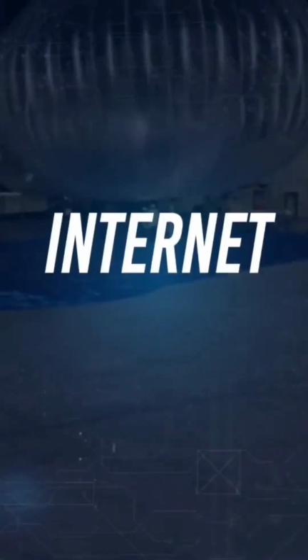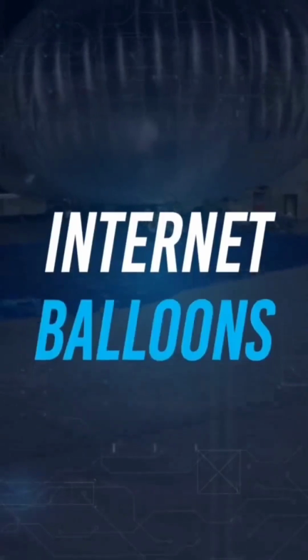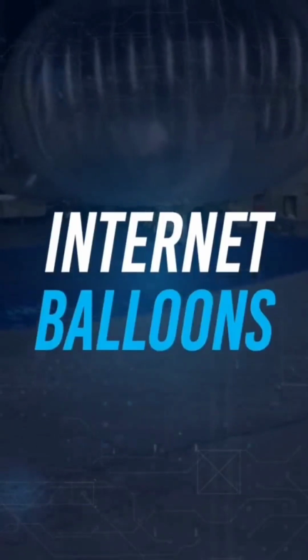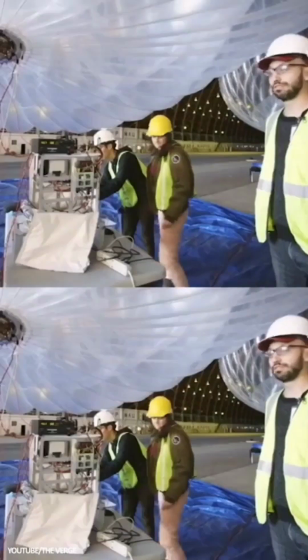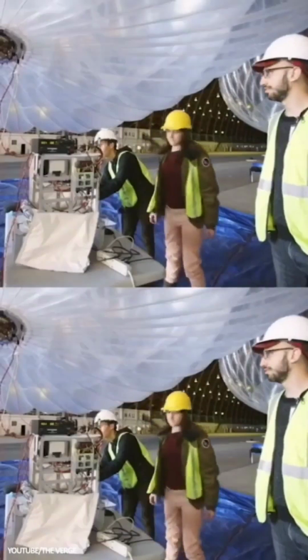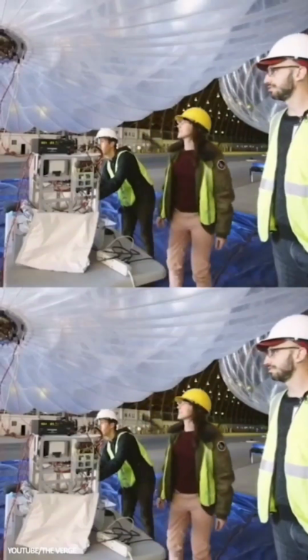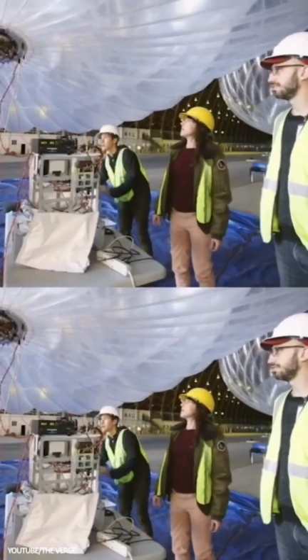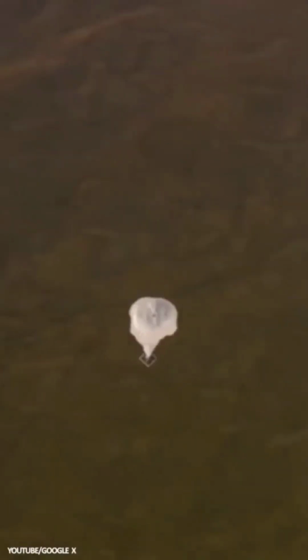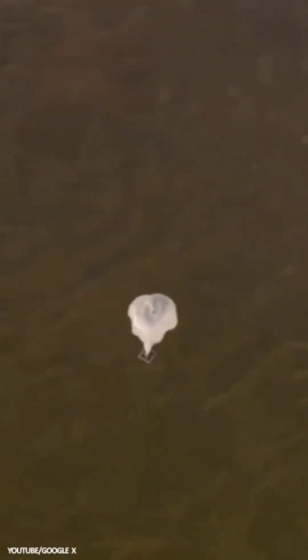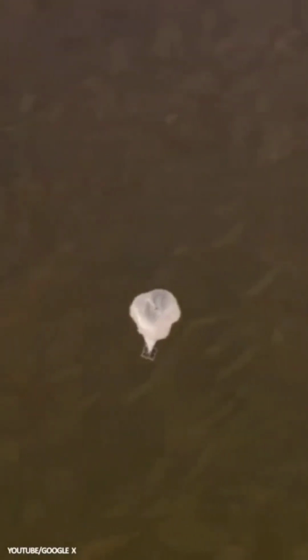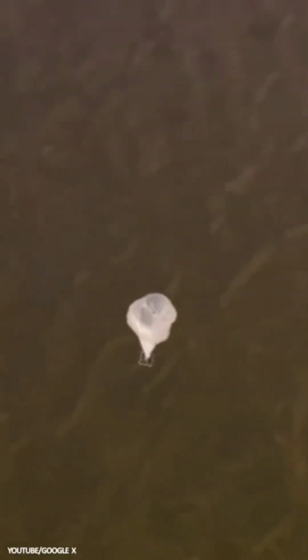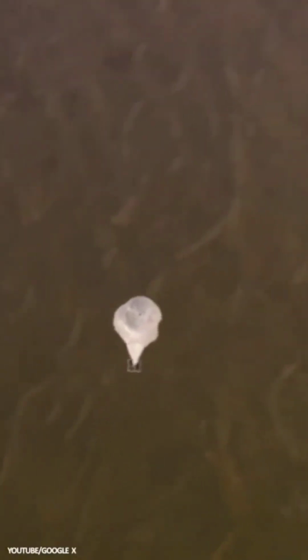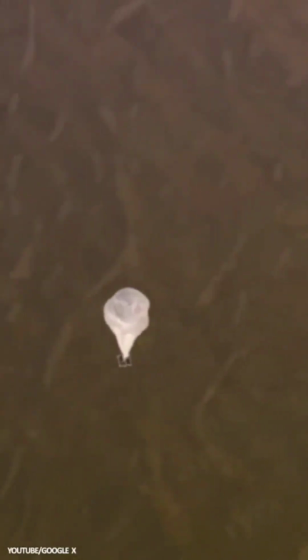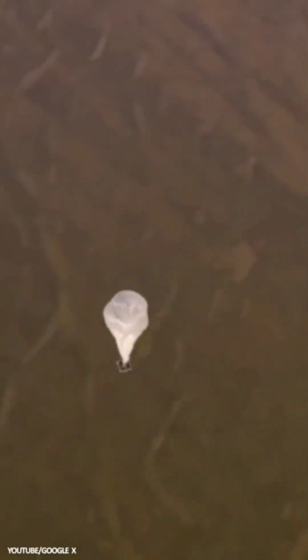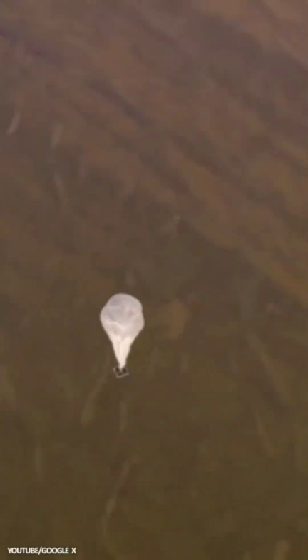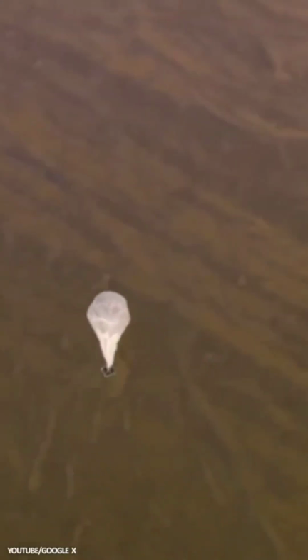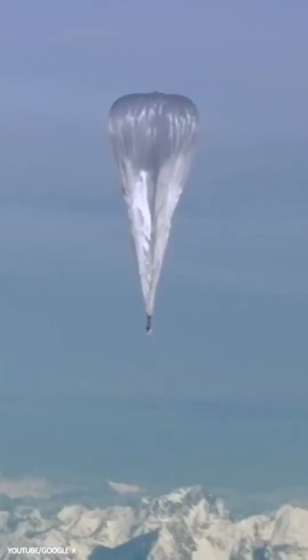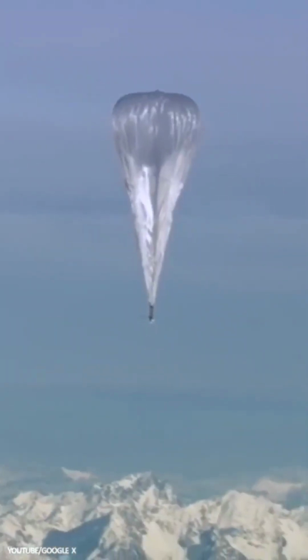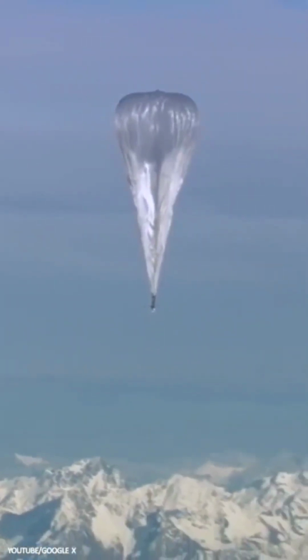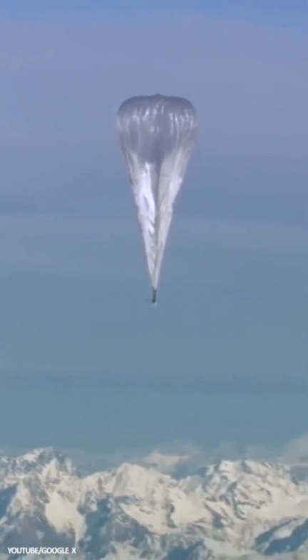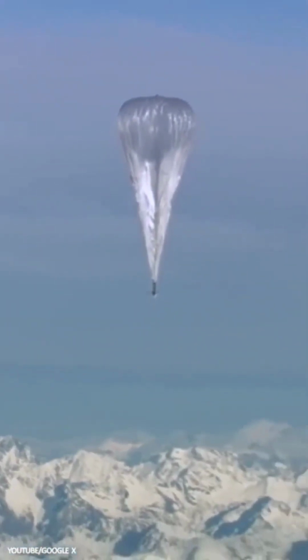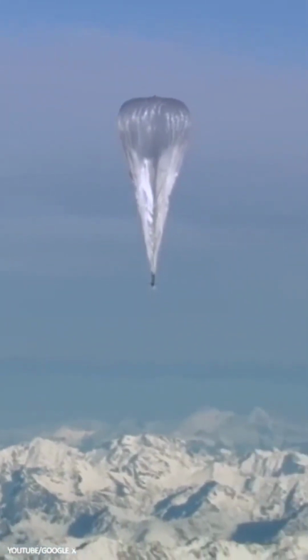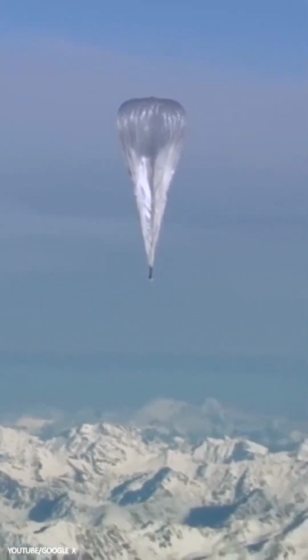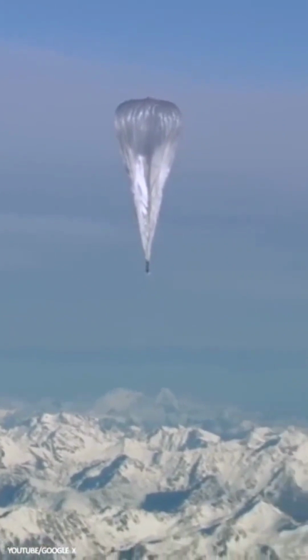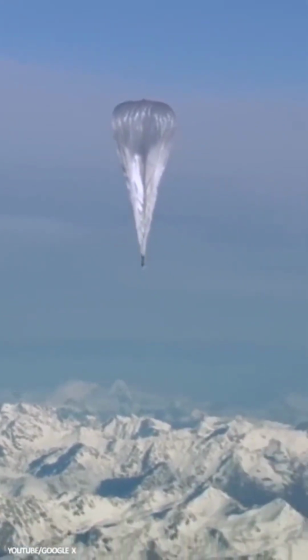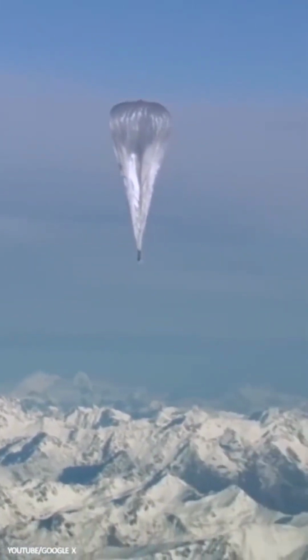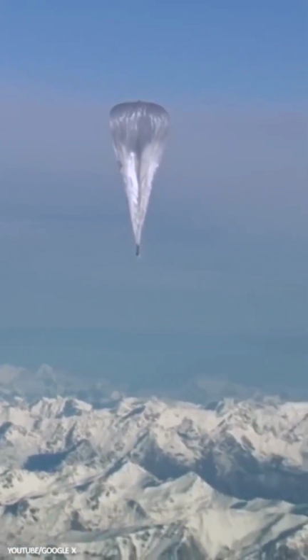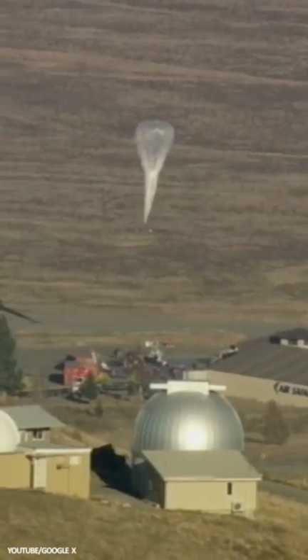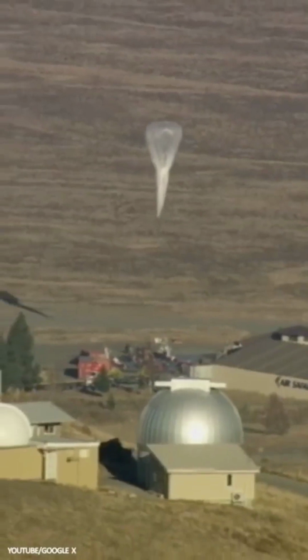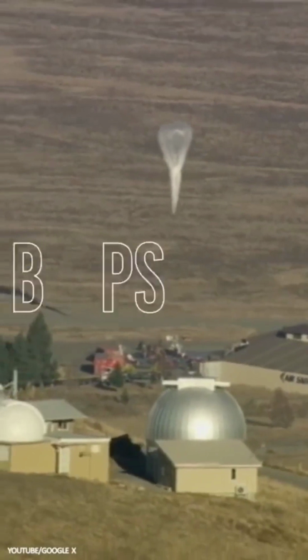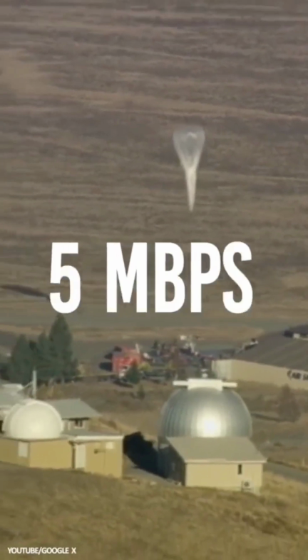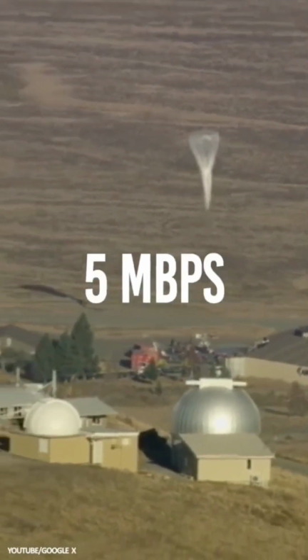Internet Balloons: The result of a Google Moonshot project, 35 solar-powered internet balloons hovering in the stratosphere will soon provide 4G internet coverage to tens of thousands of otherwise netless people in rural parts of Kenya, achieving speeds of almost 5 megabits per second.